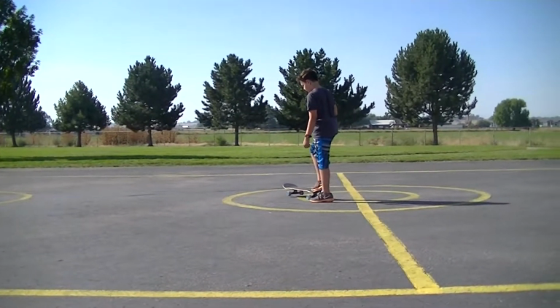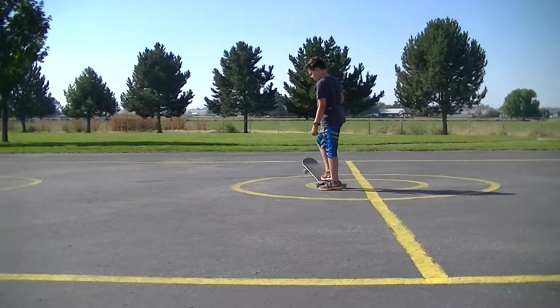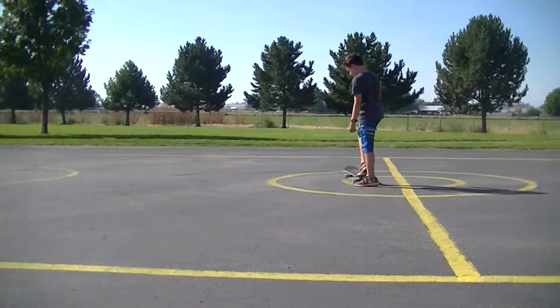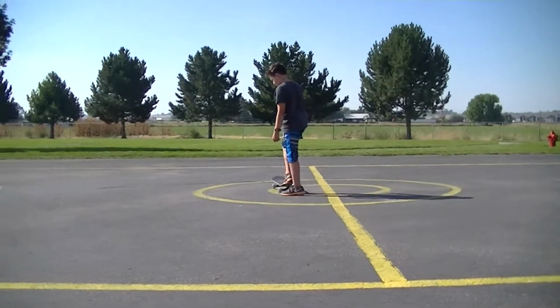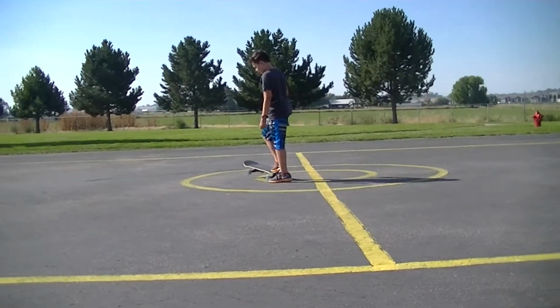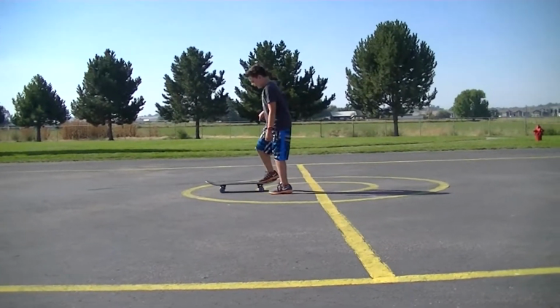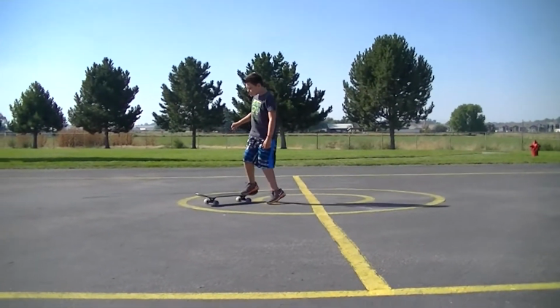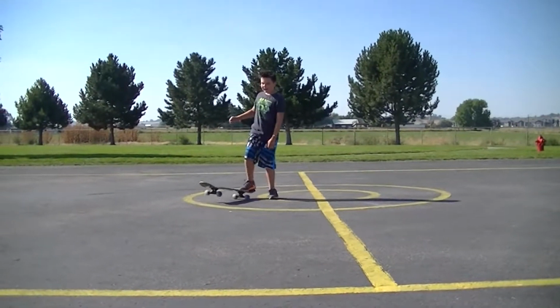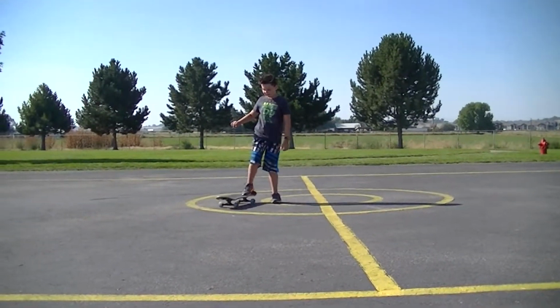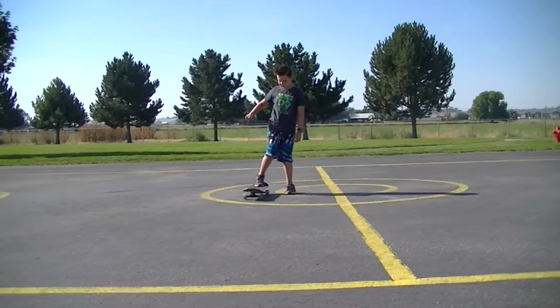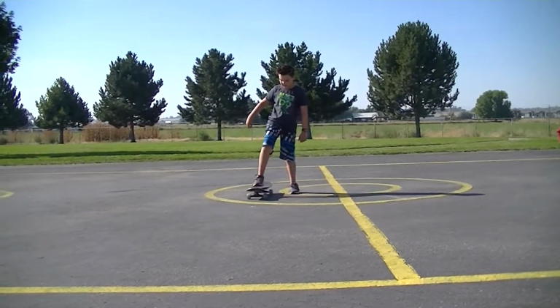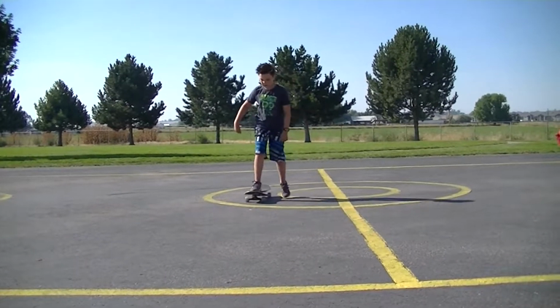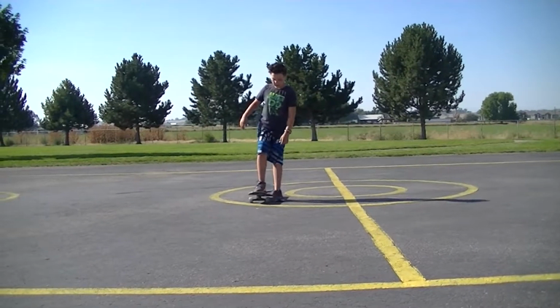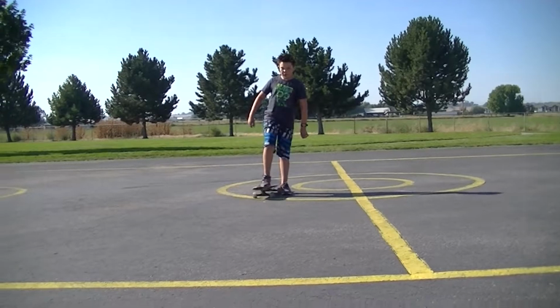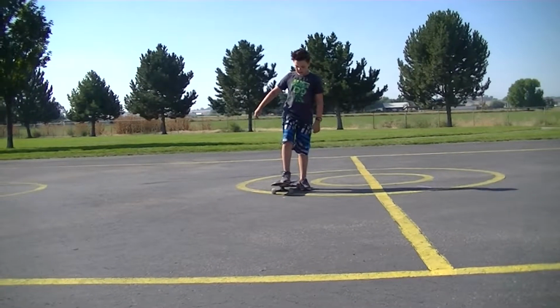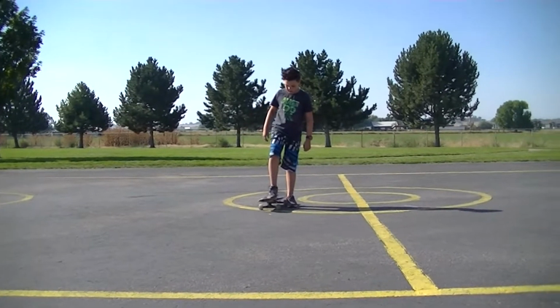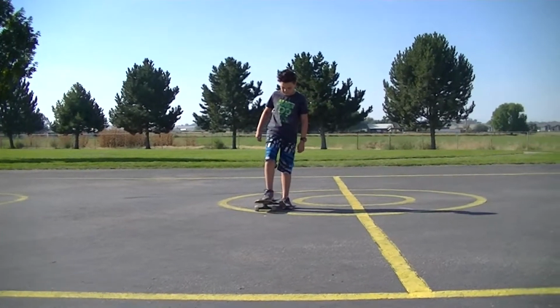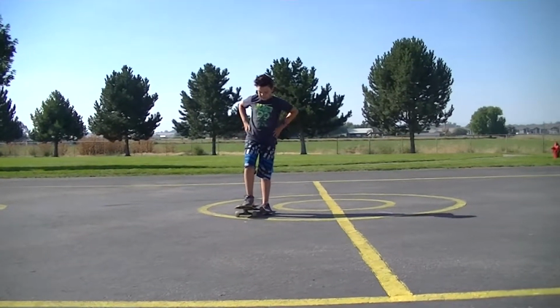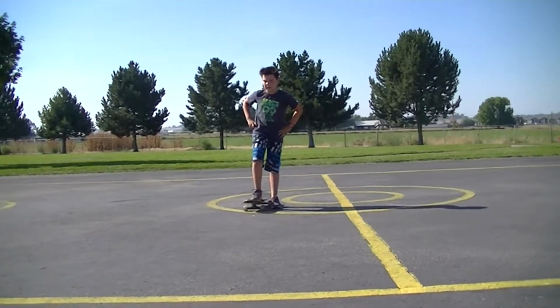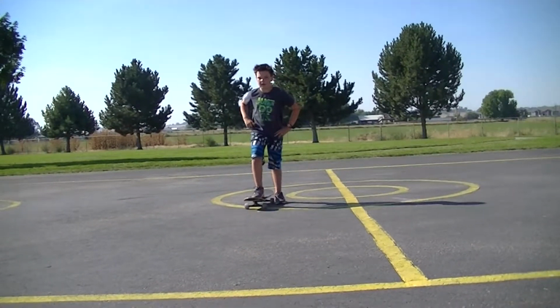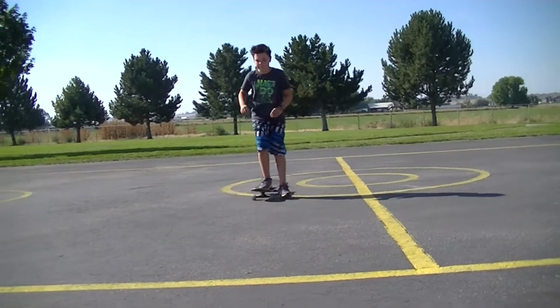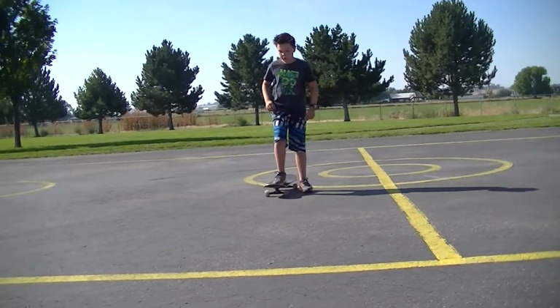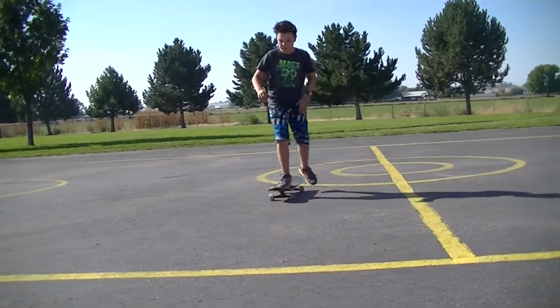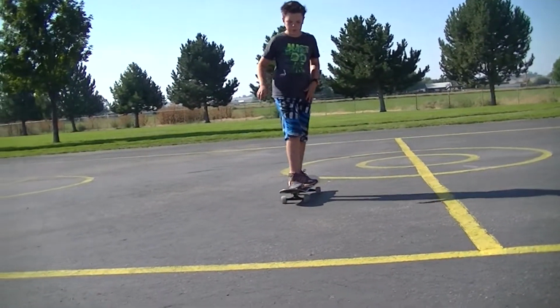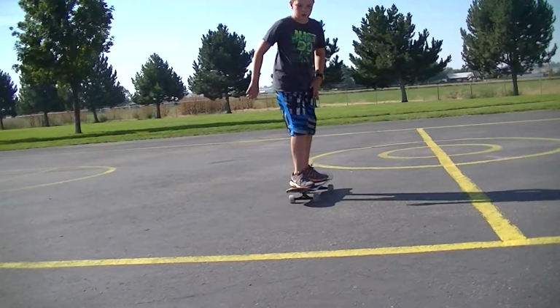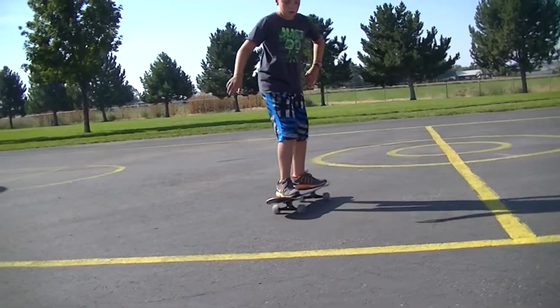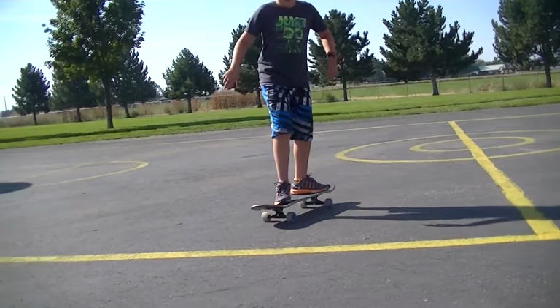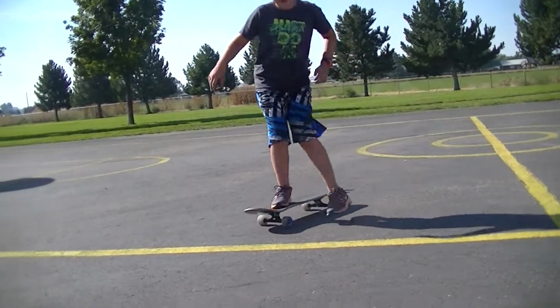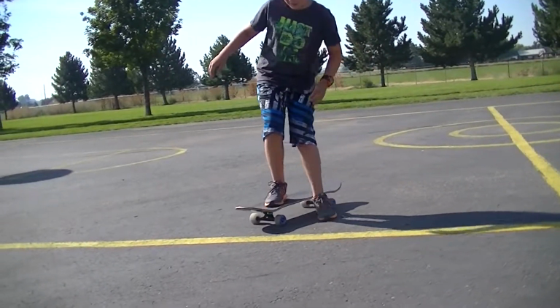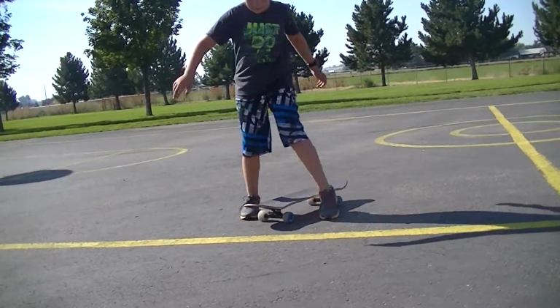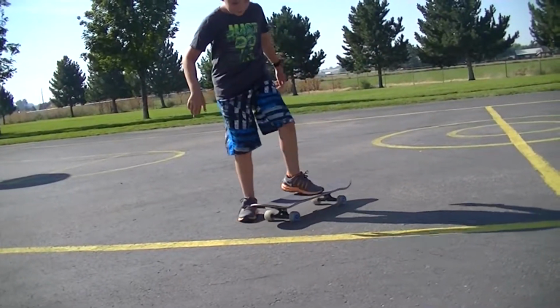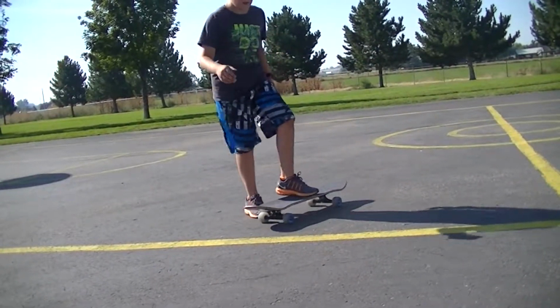I'm just going to go over the basics. You can ride one of two ways: either your right foot on the board, which is called goofy, or your left foot on the board, which is called normal. I ride goofy.